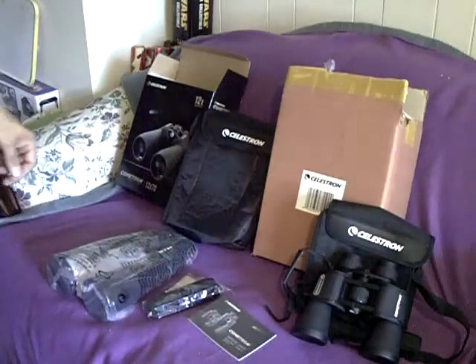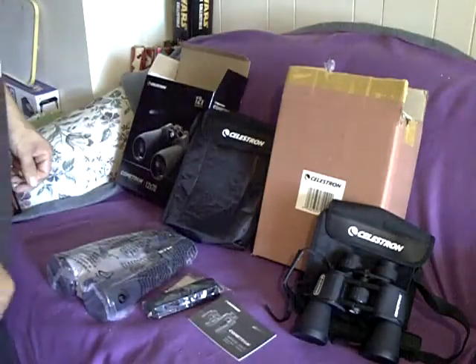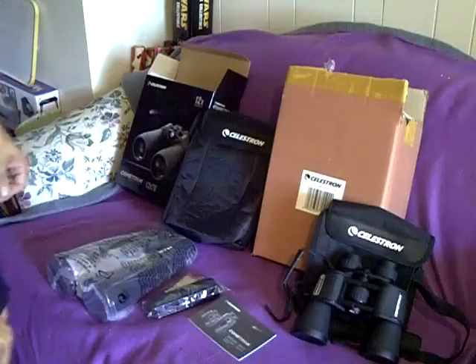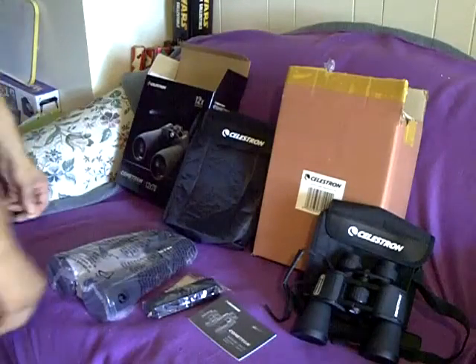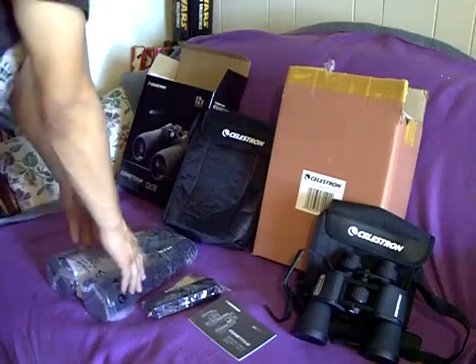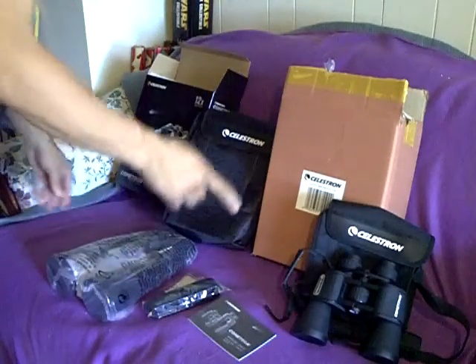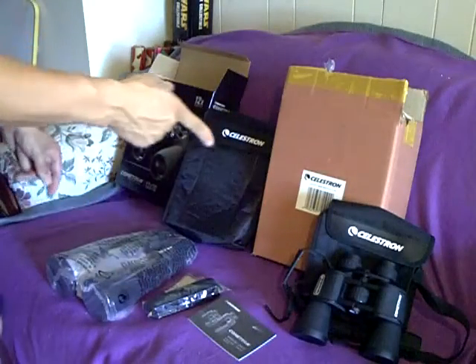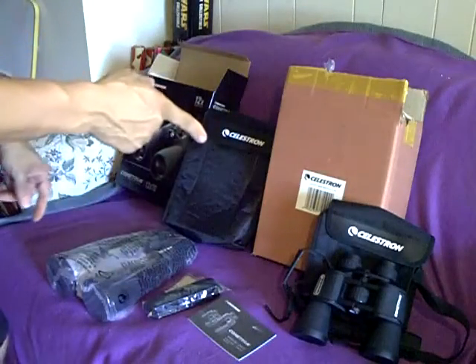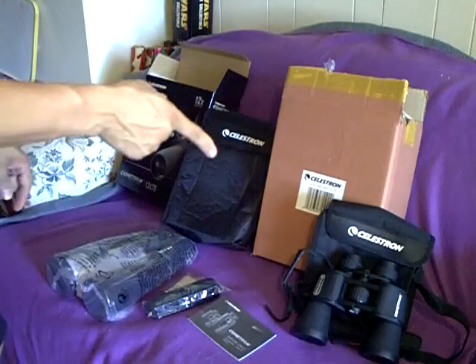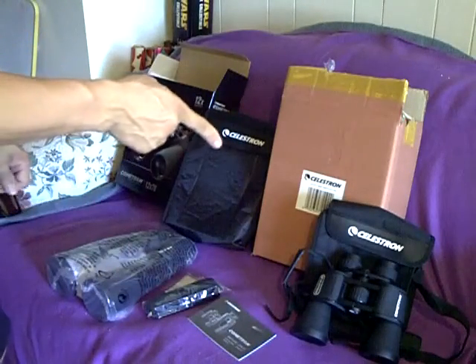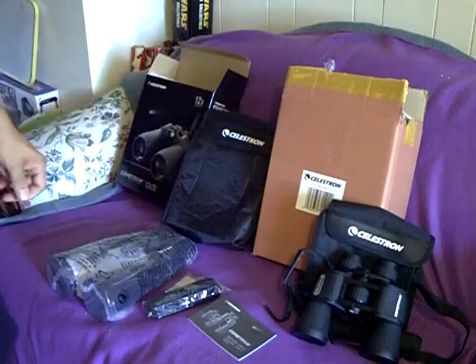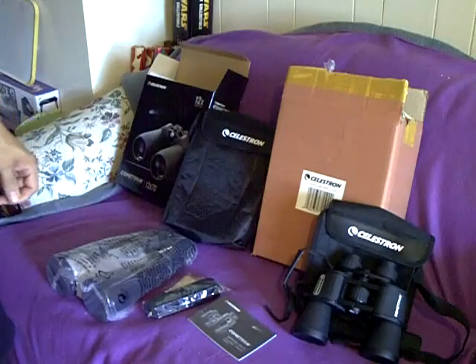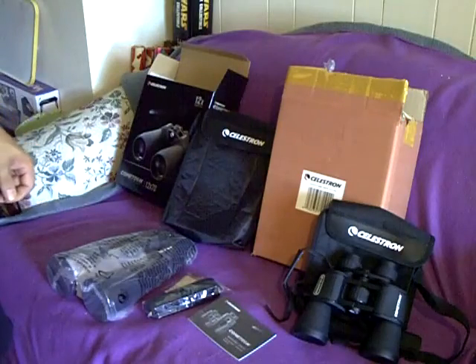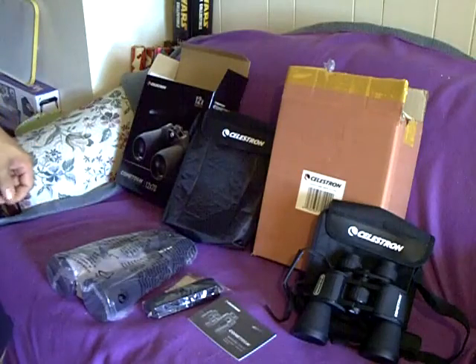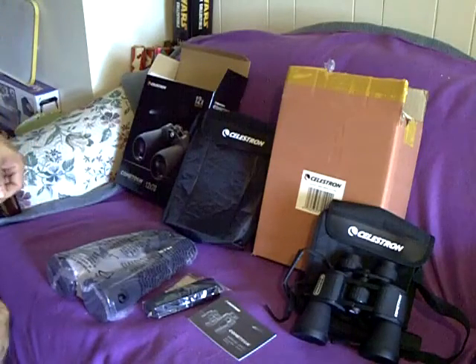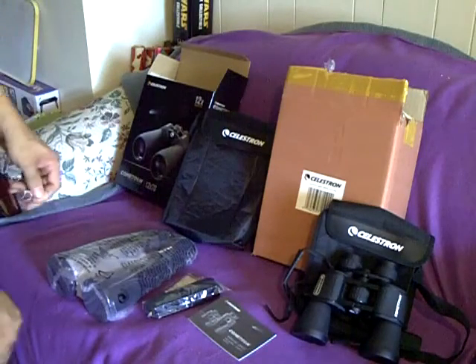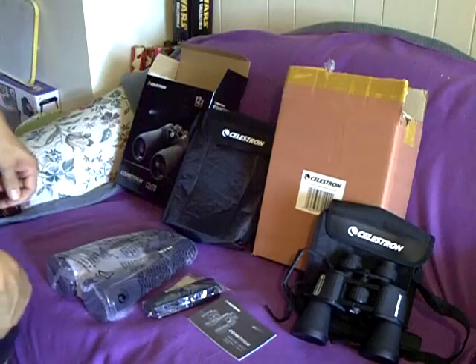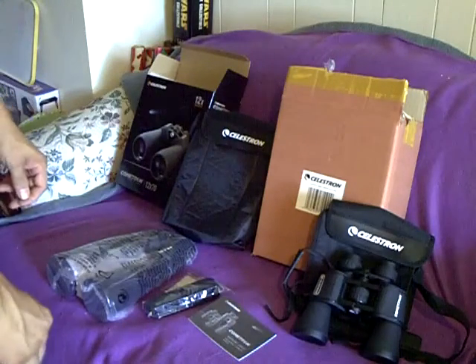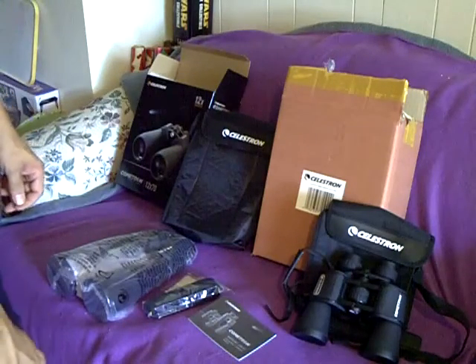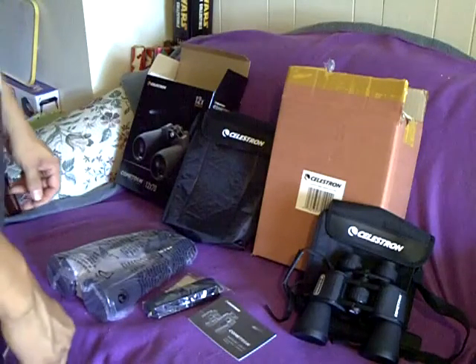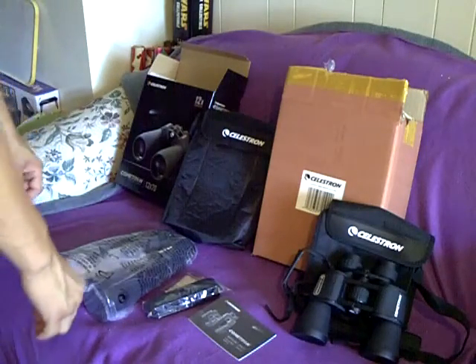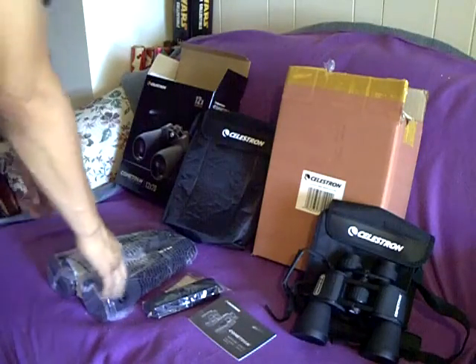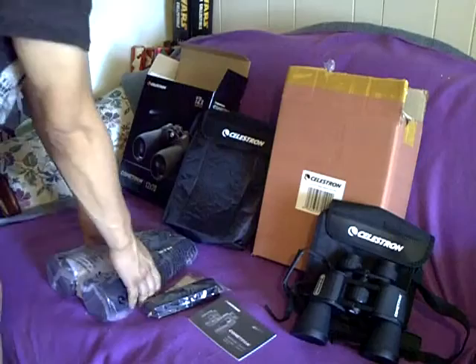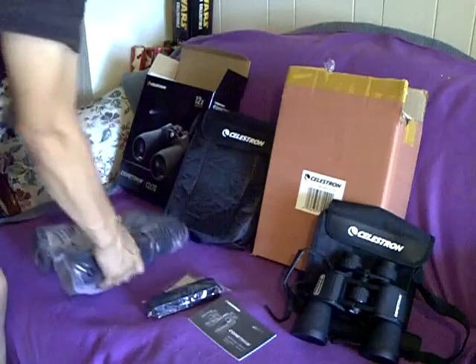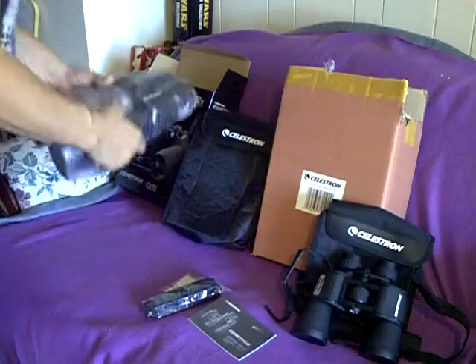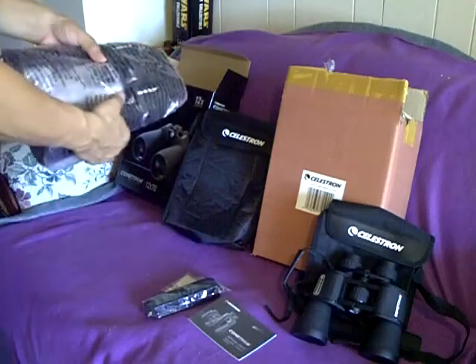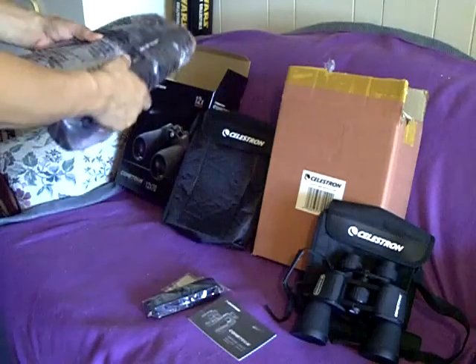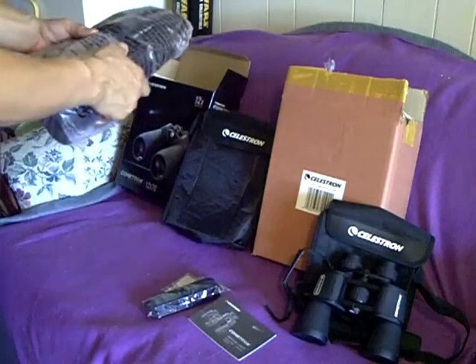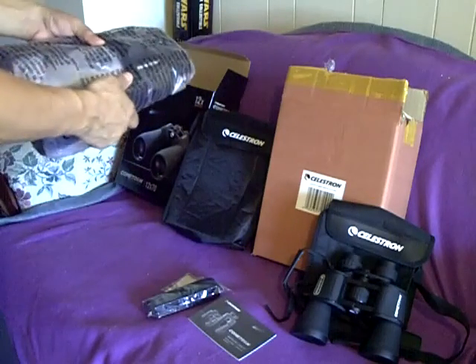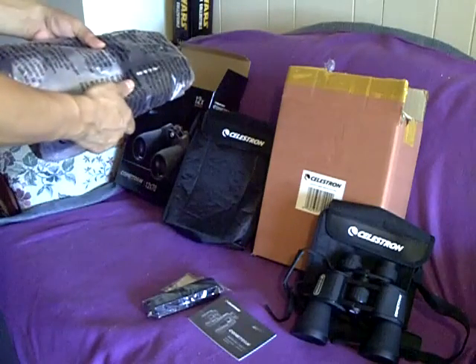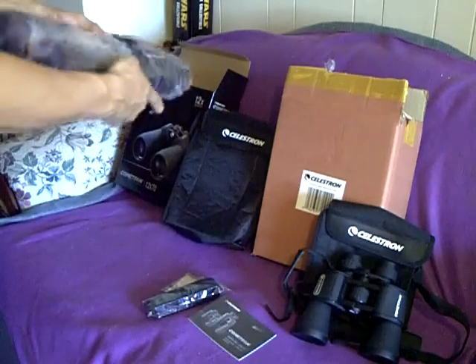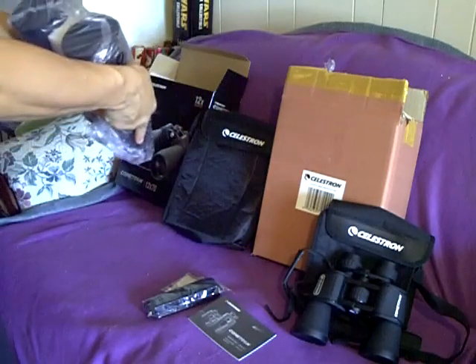Hello everyone out there. This is going to be my follow-up to the Celestron 7x50 Cometron 10x50 comparison I had. As you can see, these are the Cometron 12x70s.